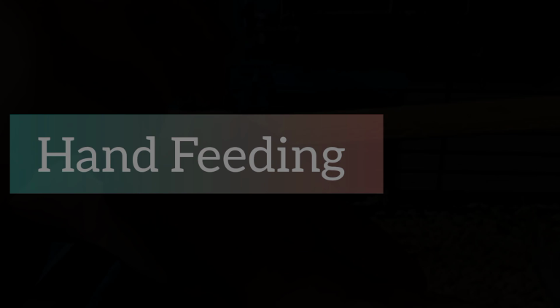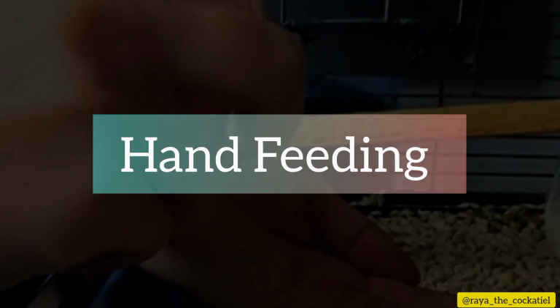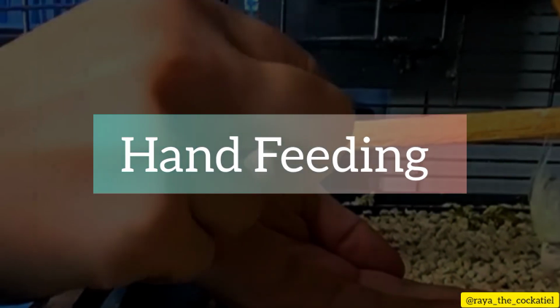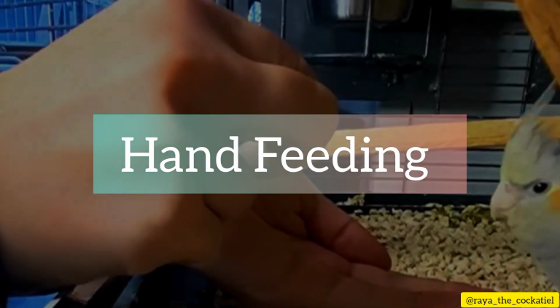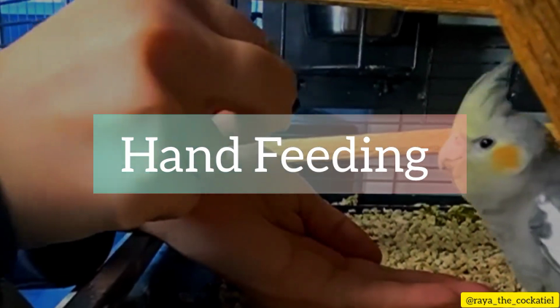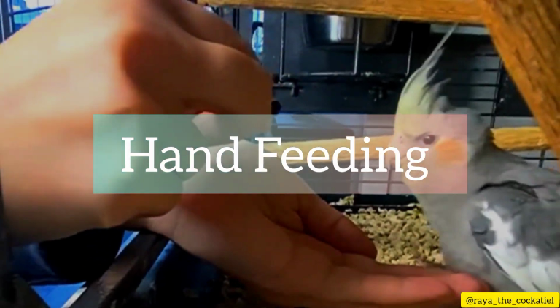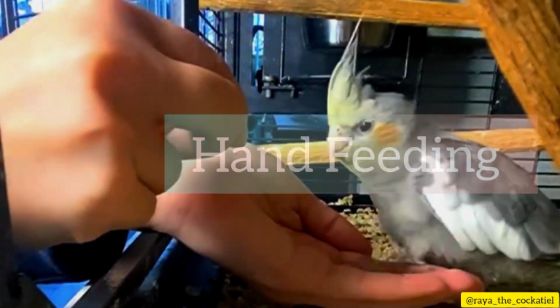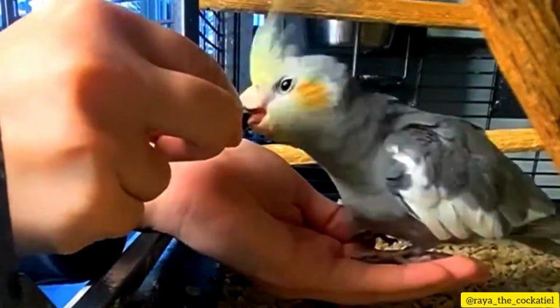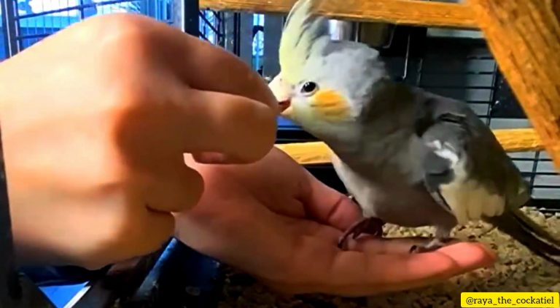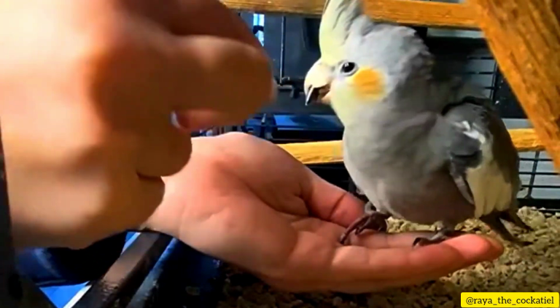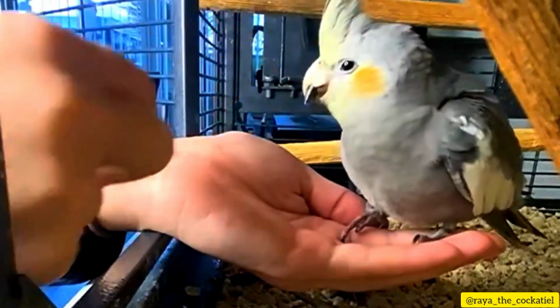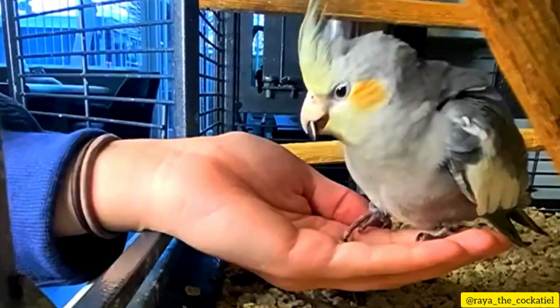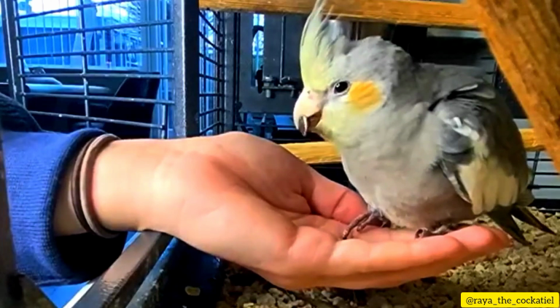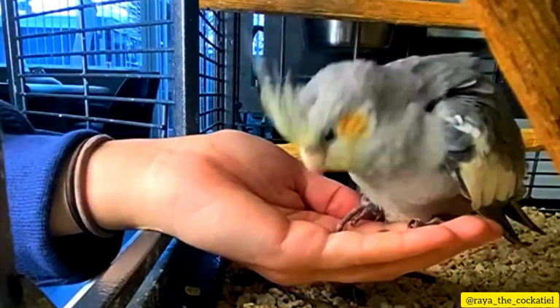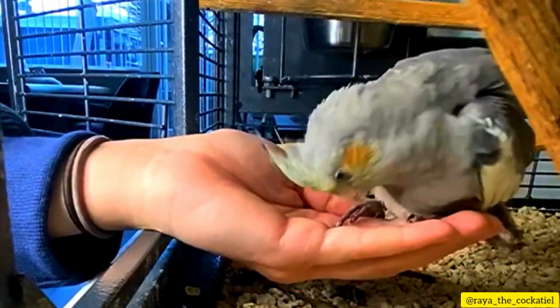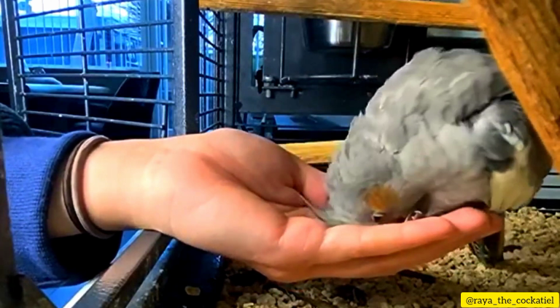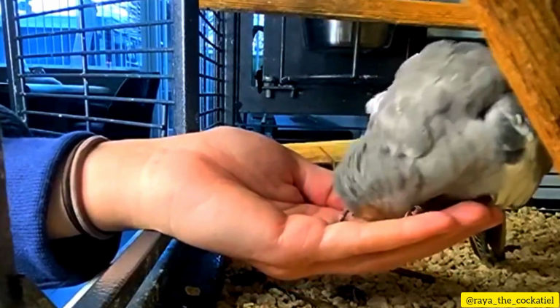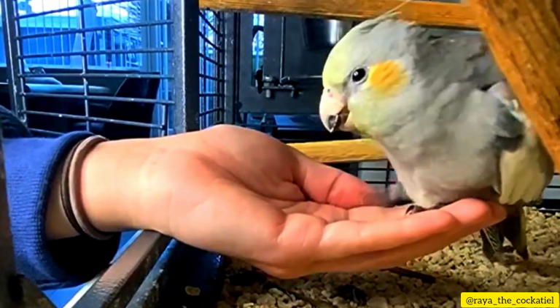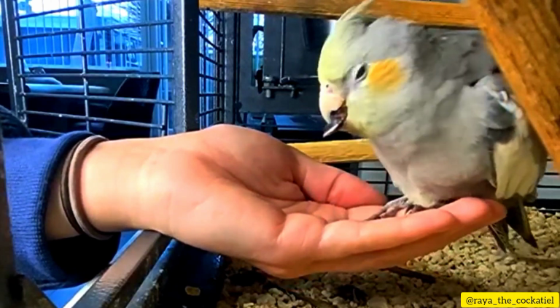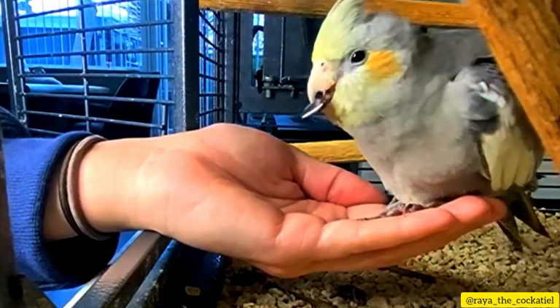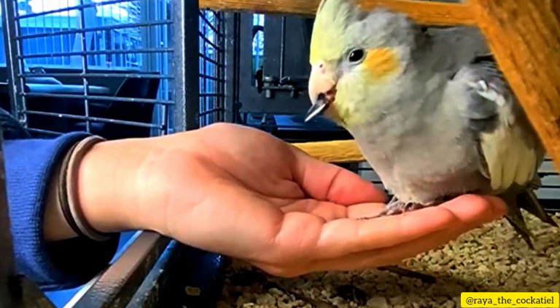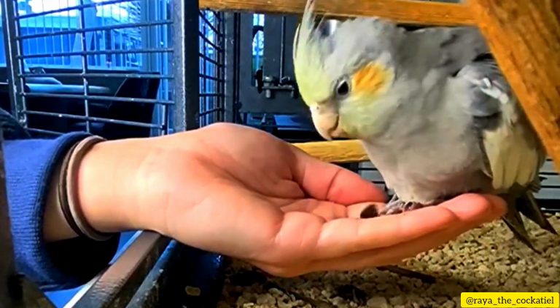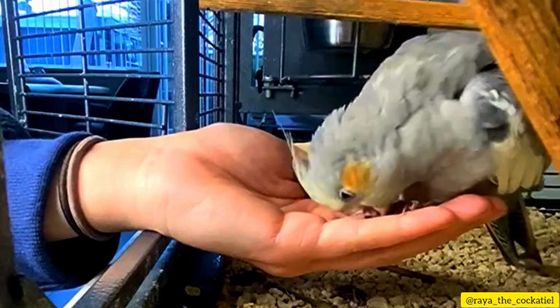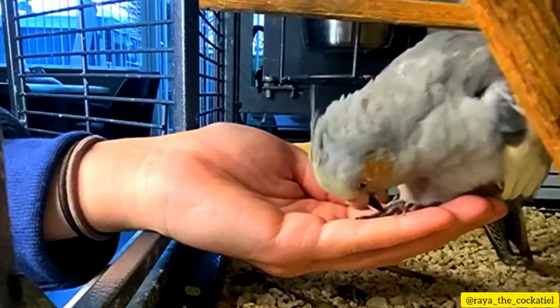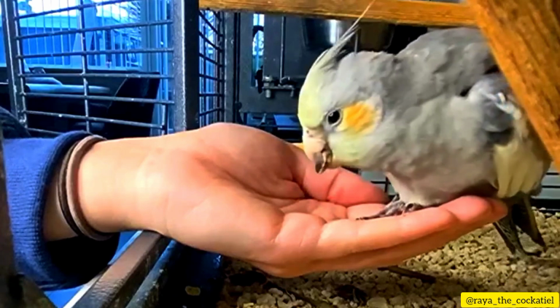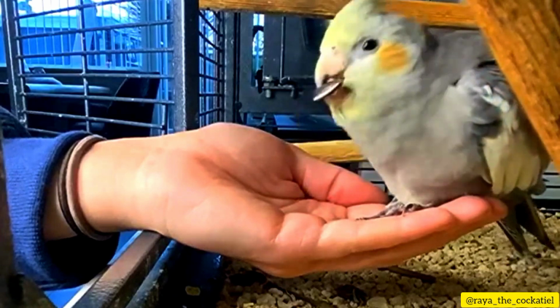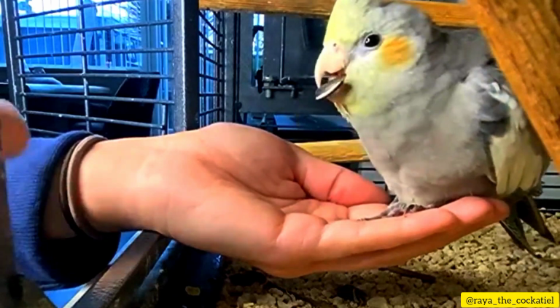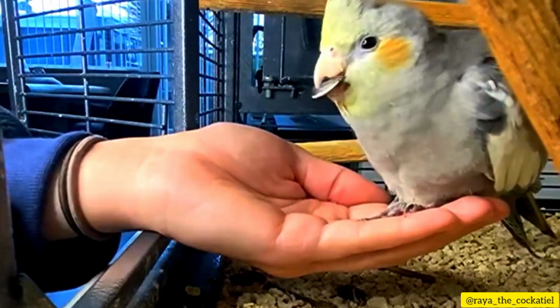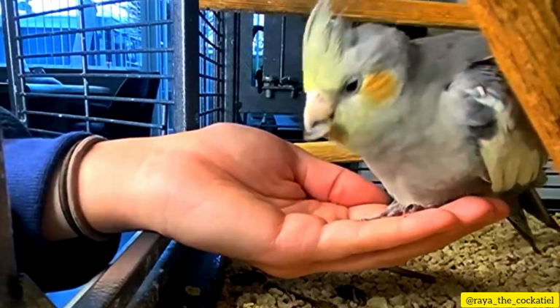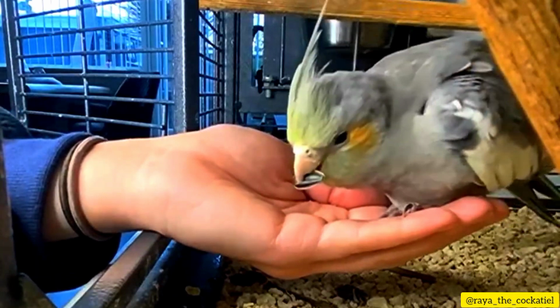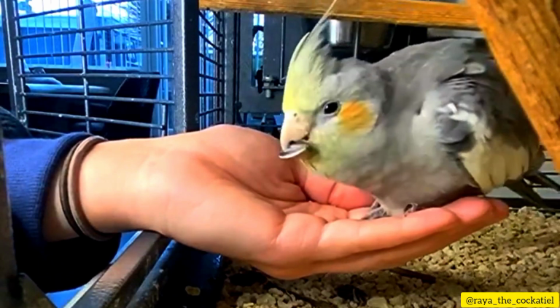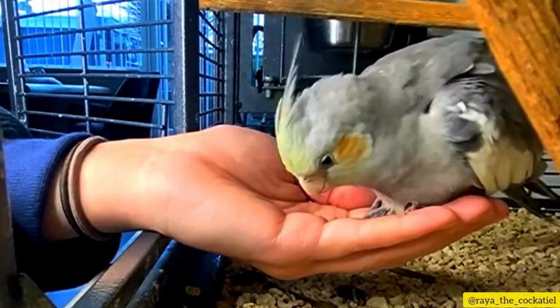Step 2: Hand feeding. Gradually introduce your hand into the cage, offering tasty treats like millet seeds. Allow your cockatiel to eat from your hand, reinforcing positive associations. Repeat this process daily to build trust and familiarity.